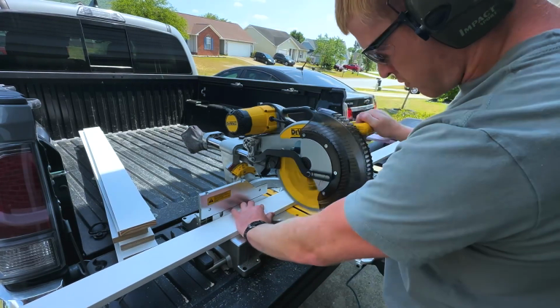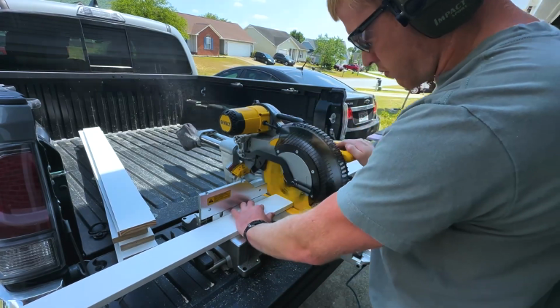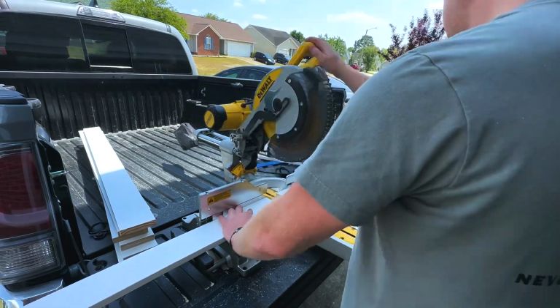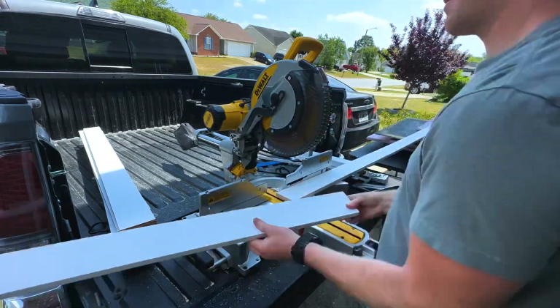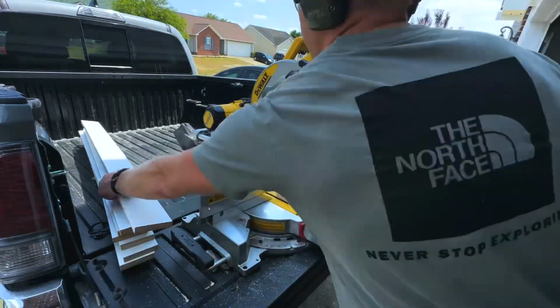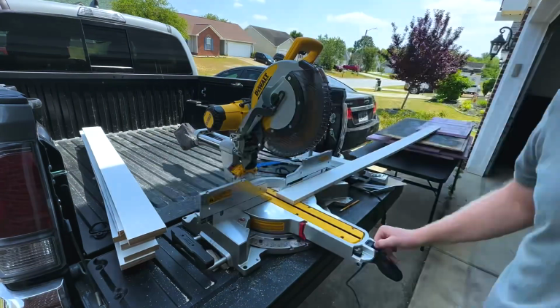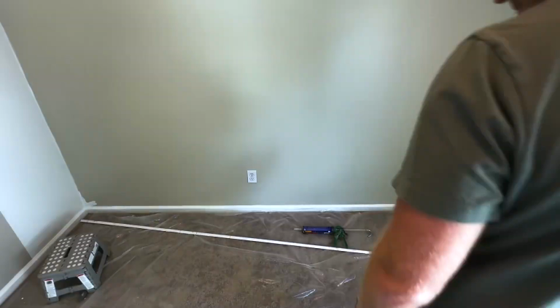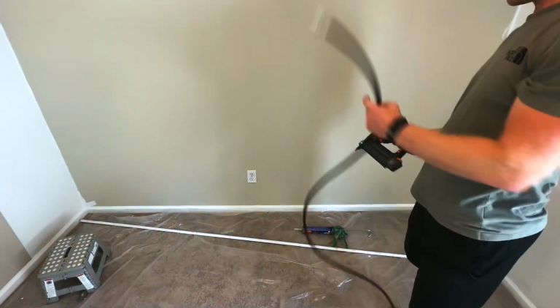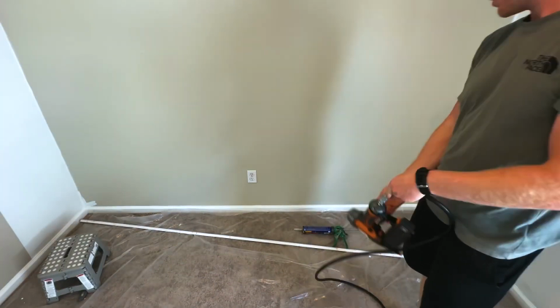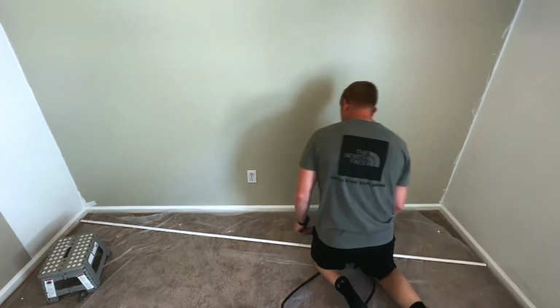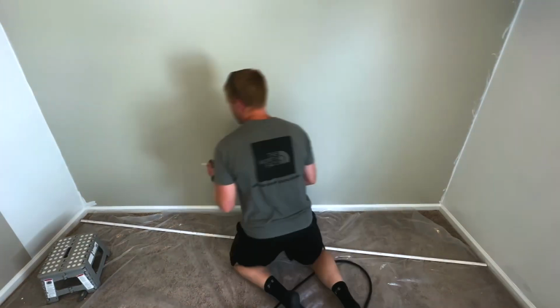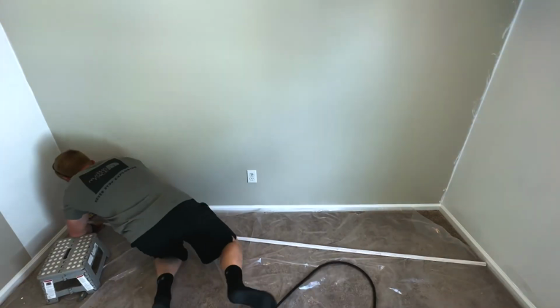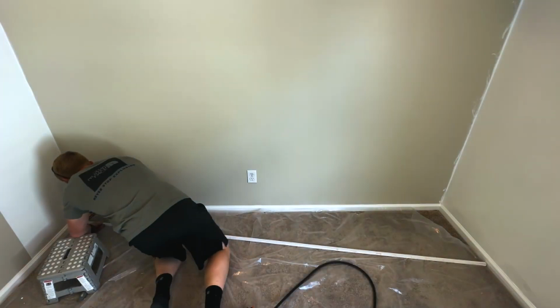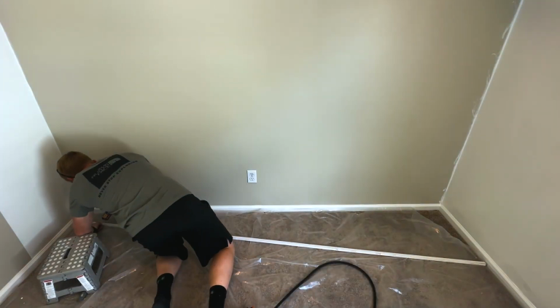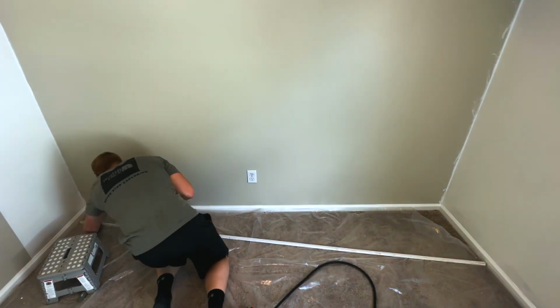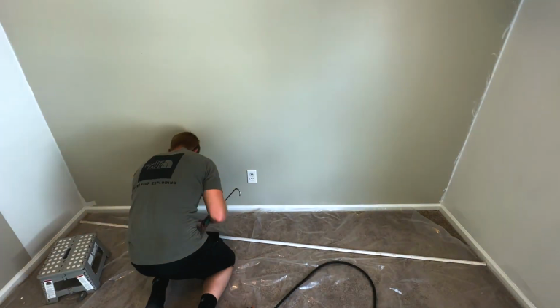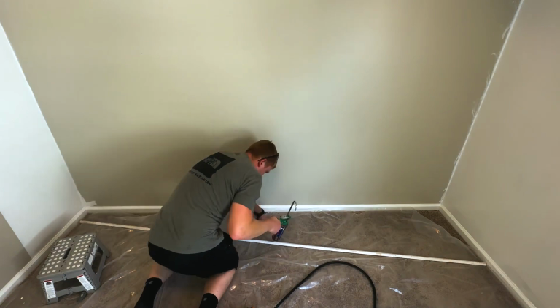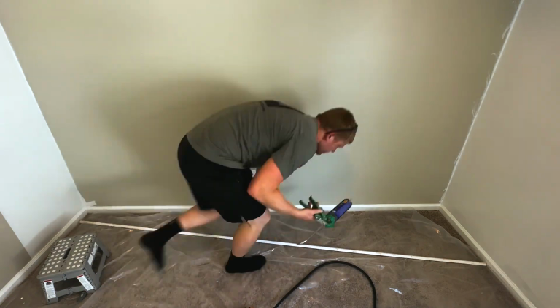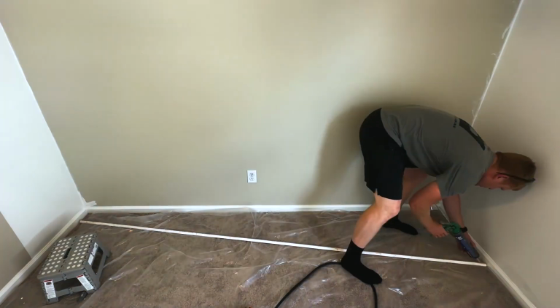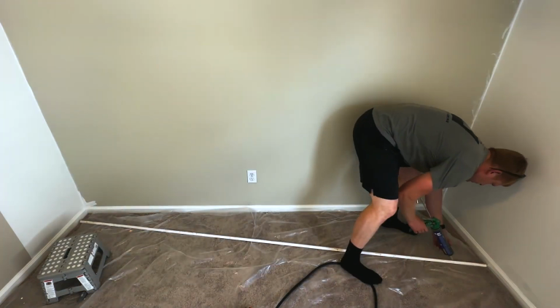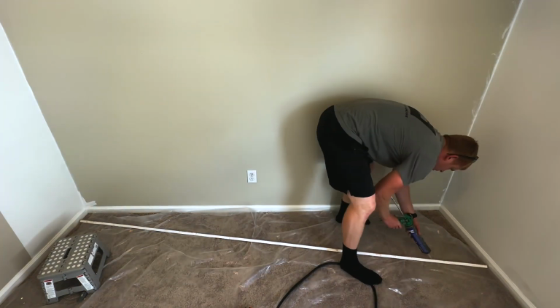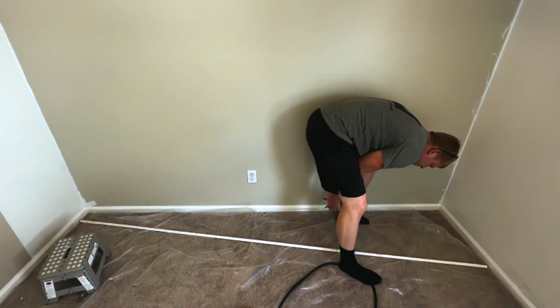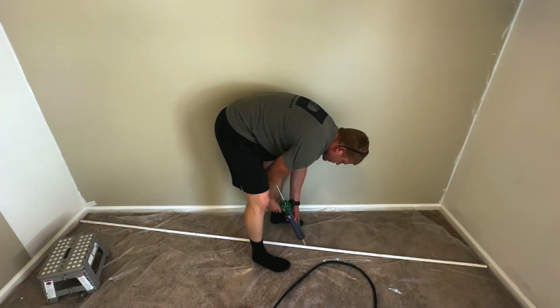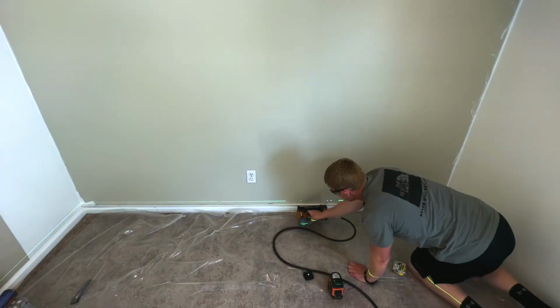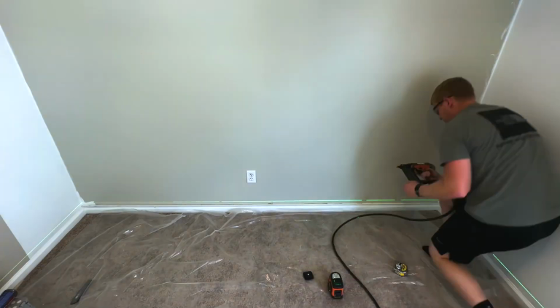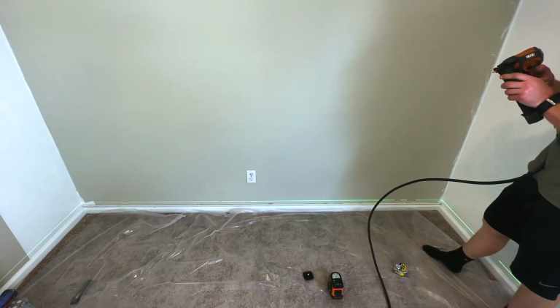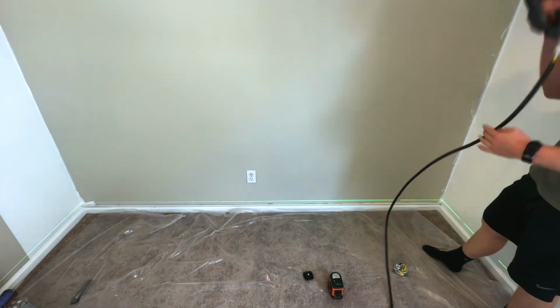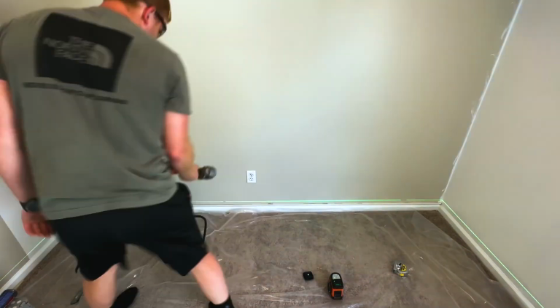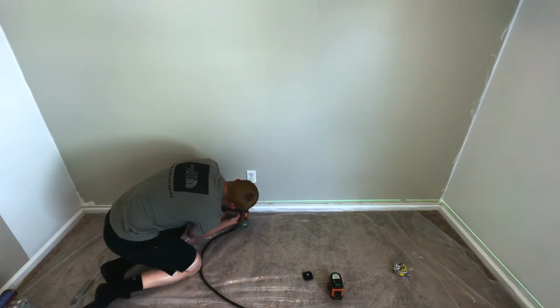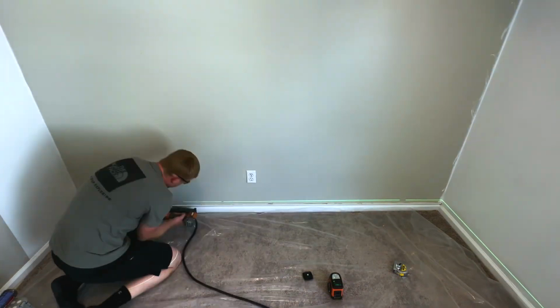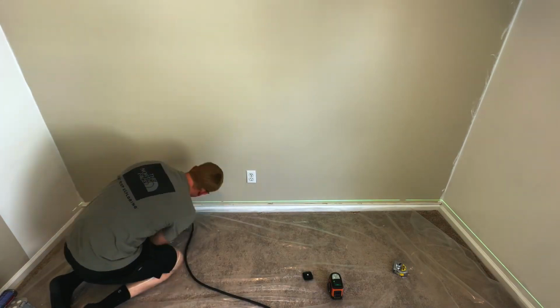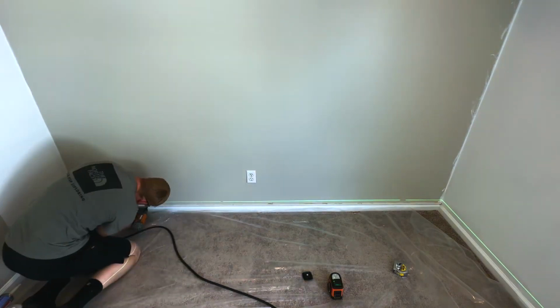There are other options for this. If you have a baseboard with a flat top, that could work. You could remove that baseboard and replace it with a different baseboard. This just seemed like the easiest option to me.